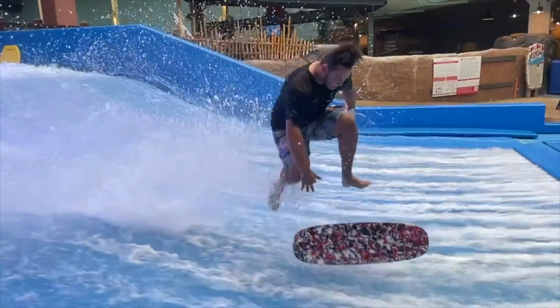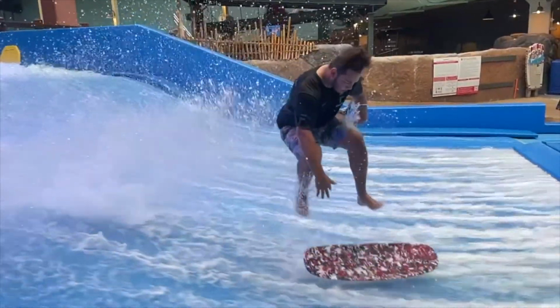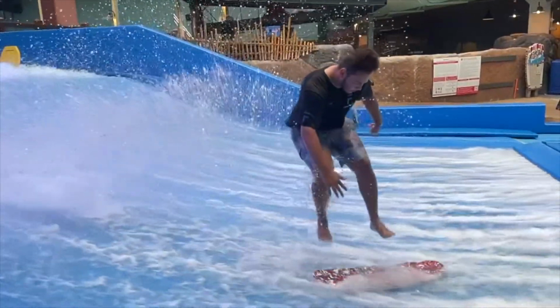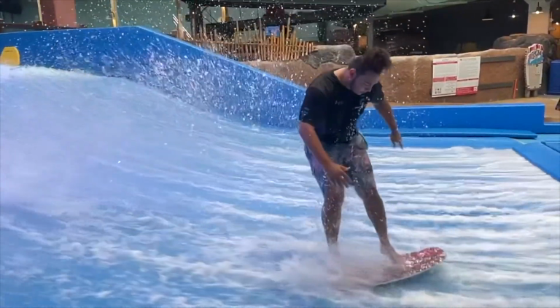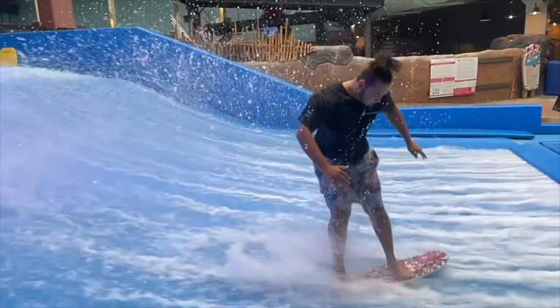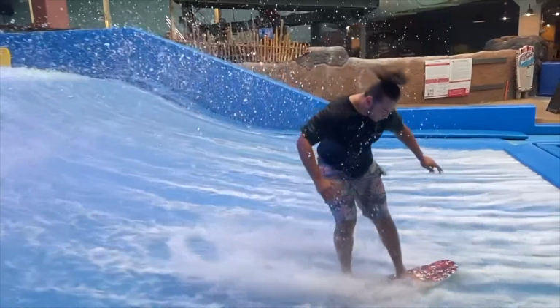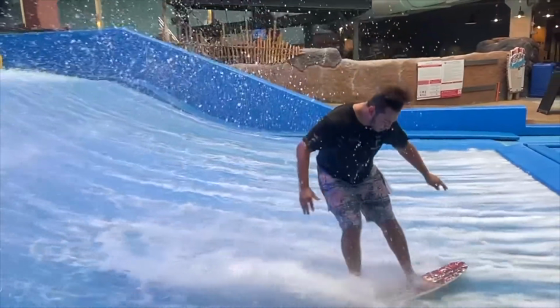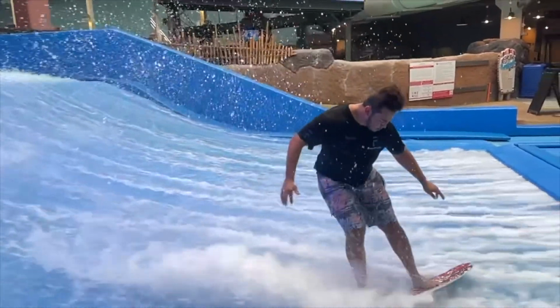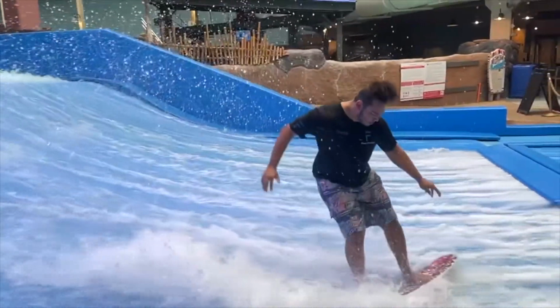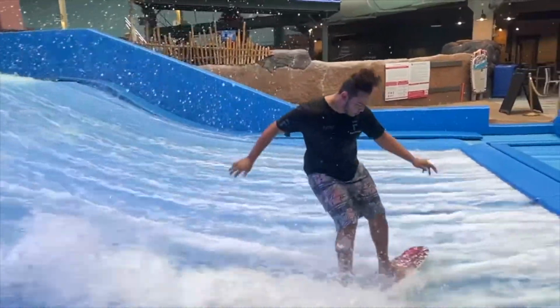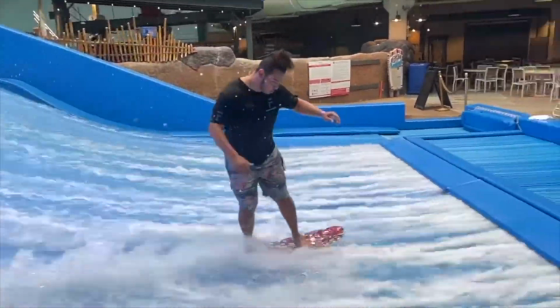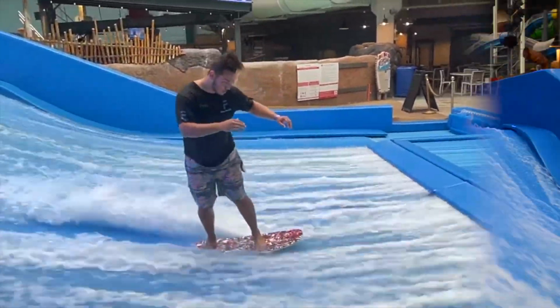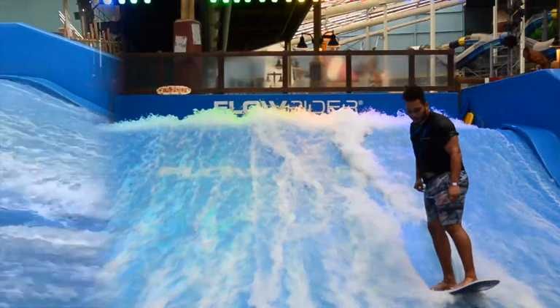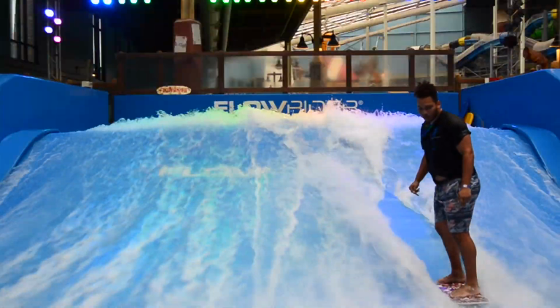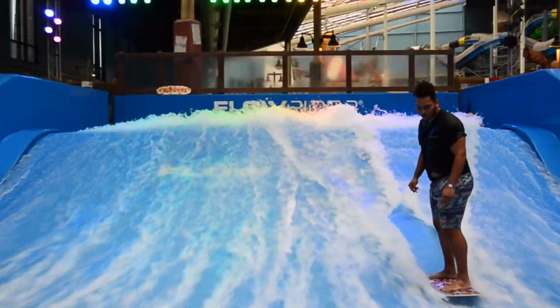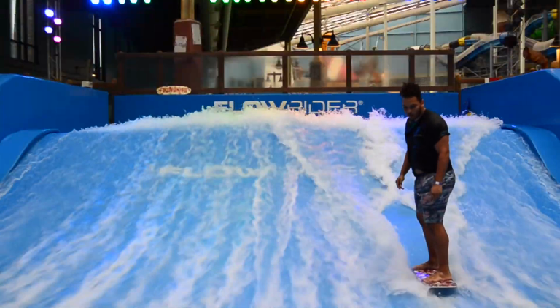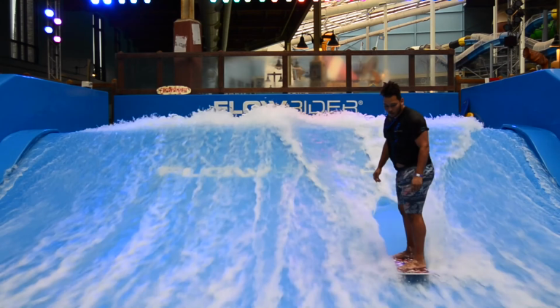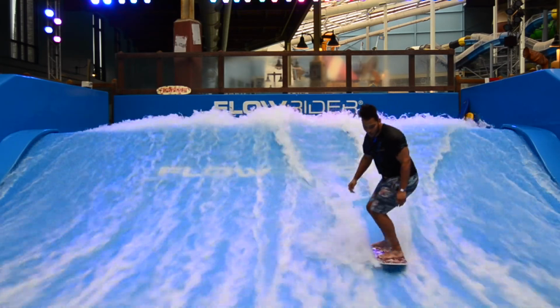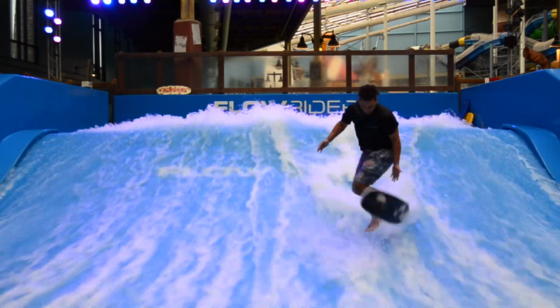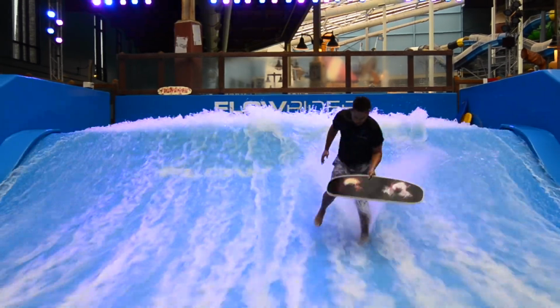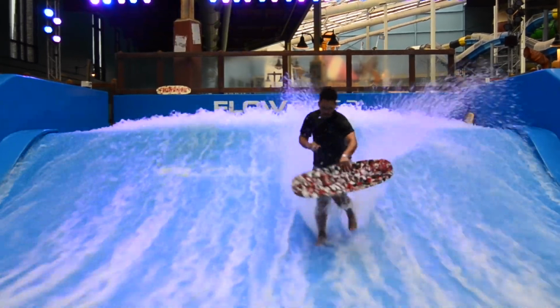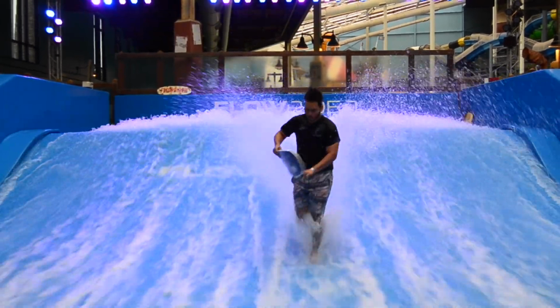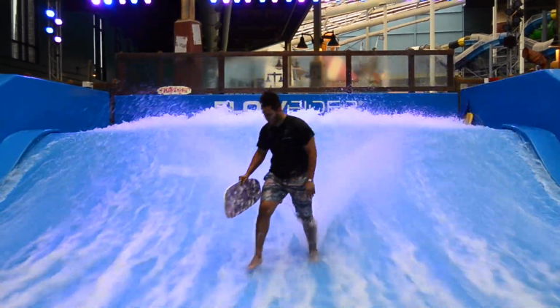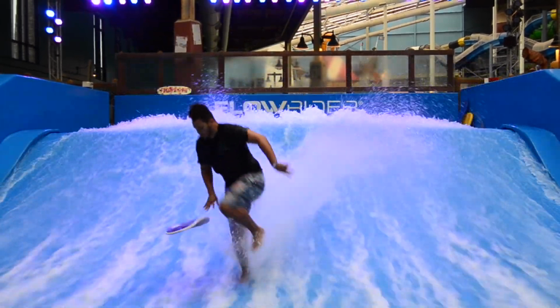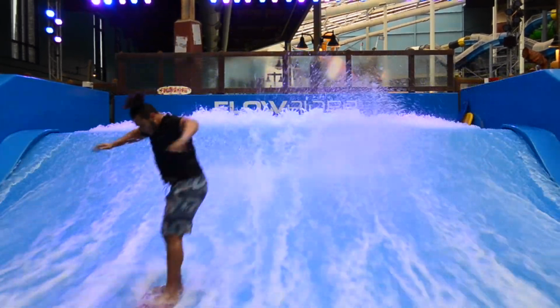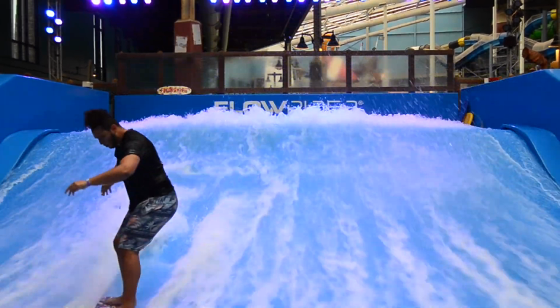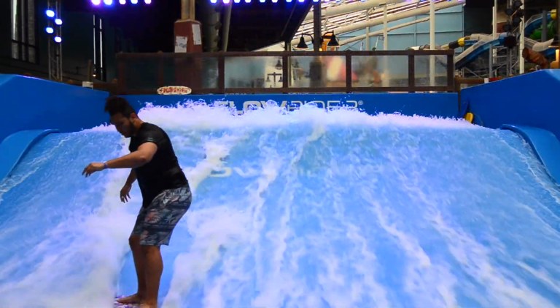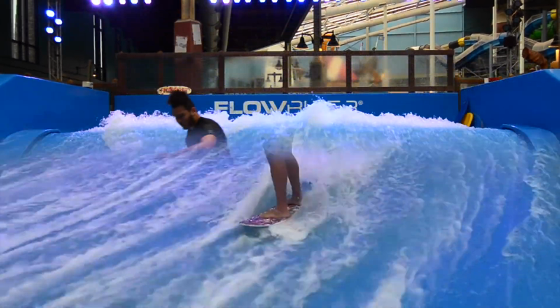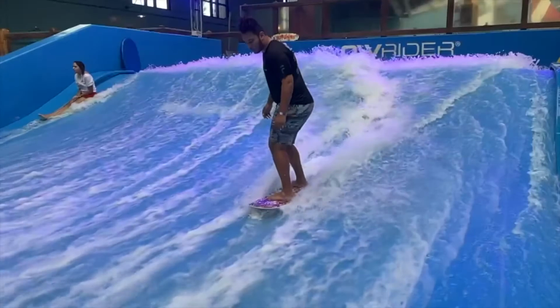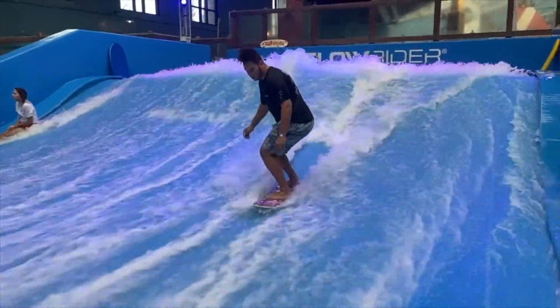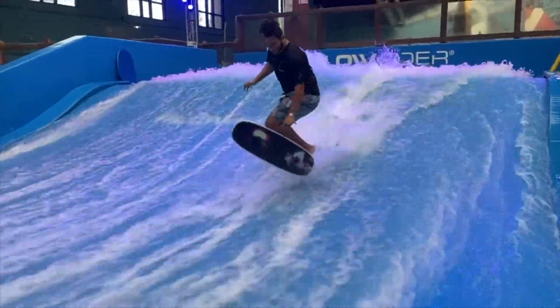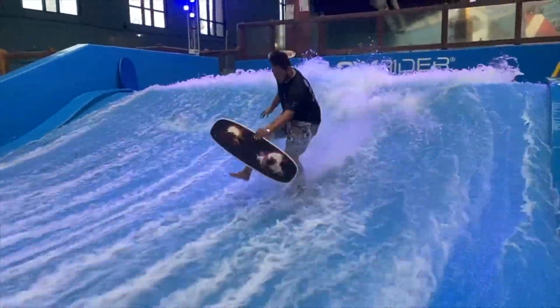Number two is popping the board up normally and adding what is called a finger flip, where you literally just use your hand to flip the board around and land back onto it. Last but not least is combining the first two options into one.